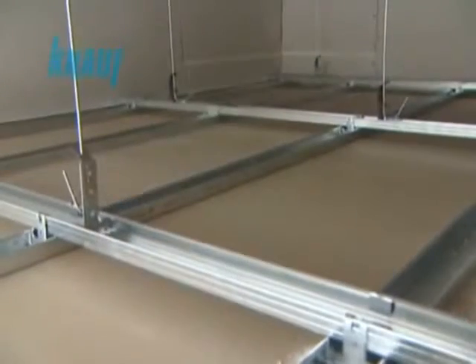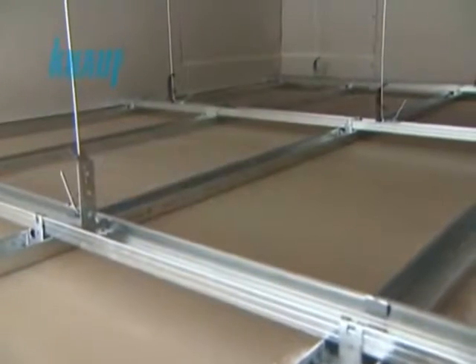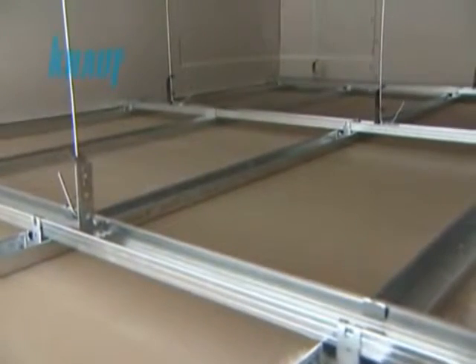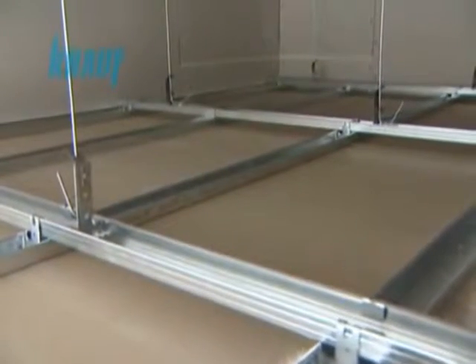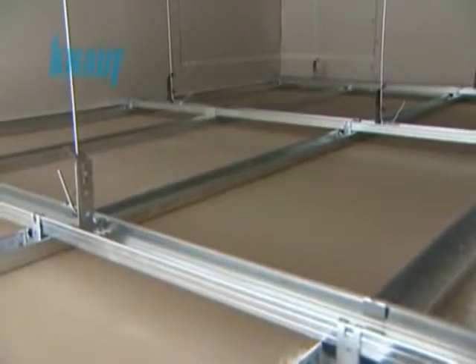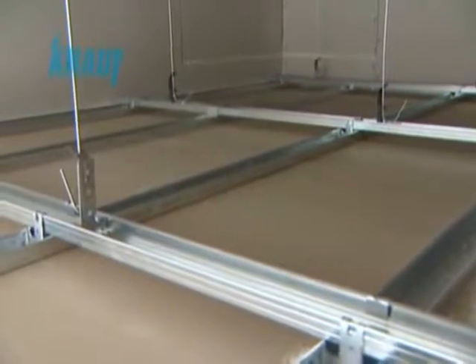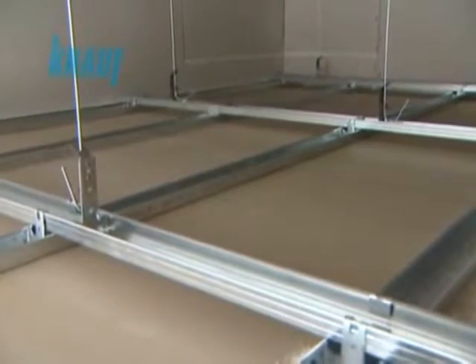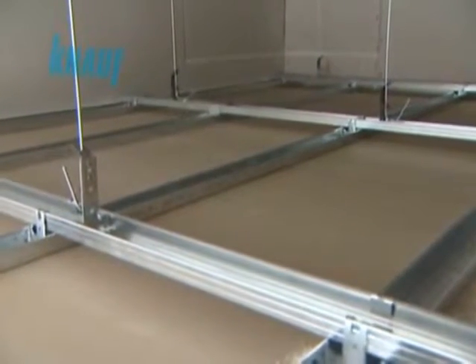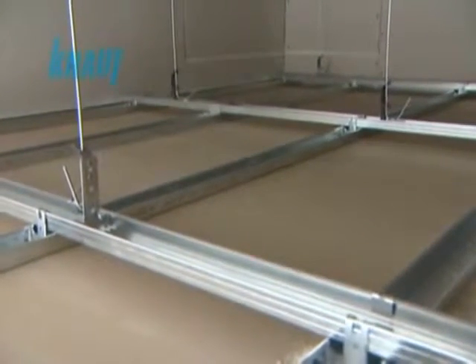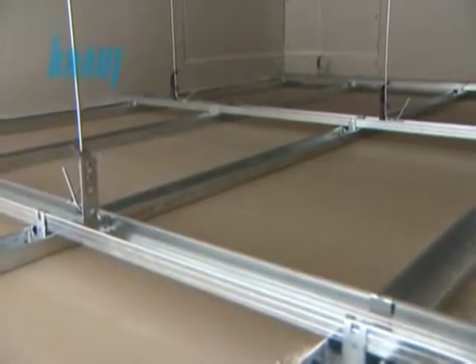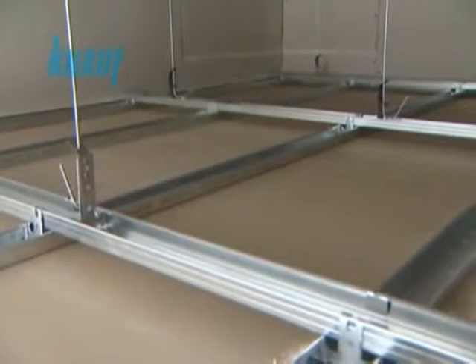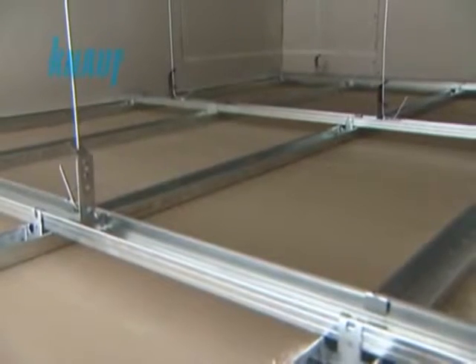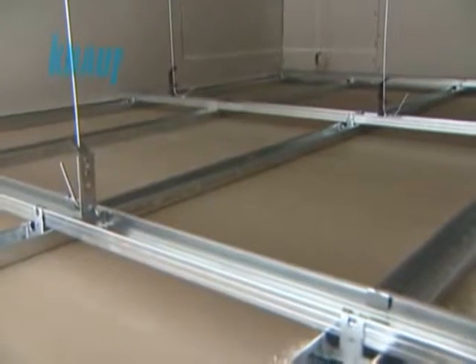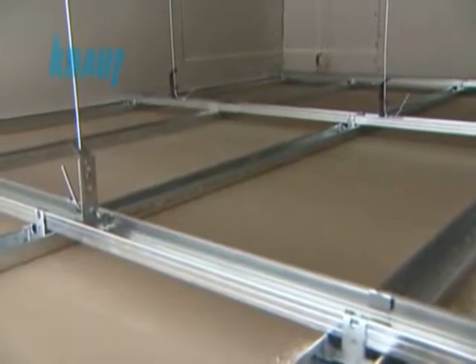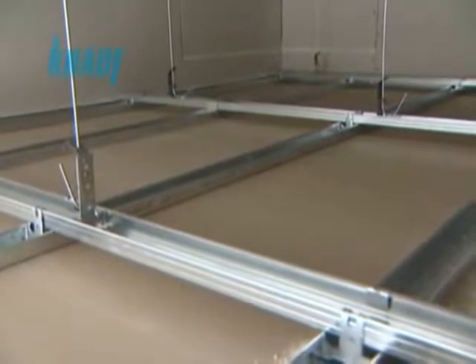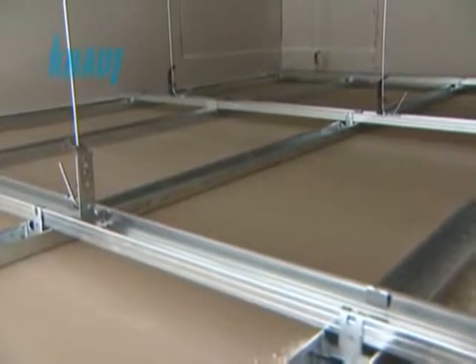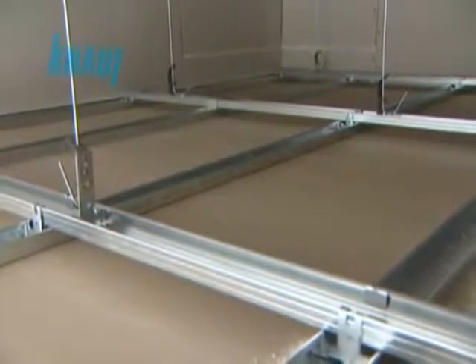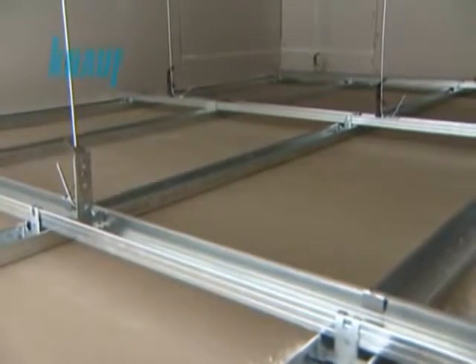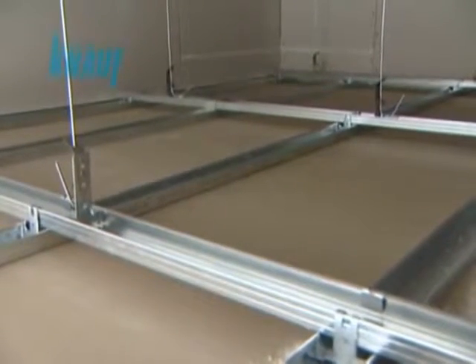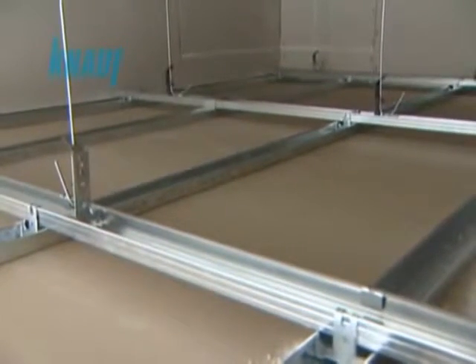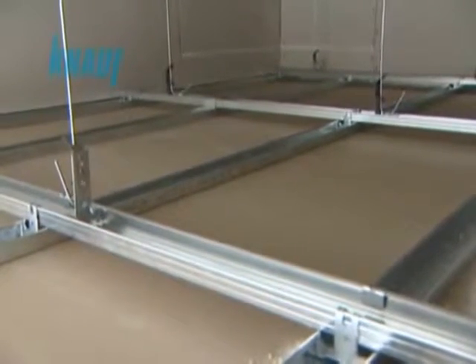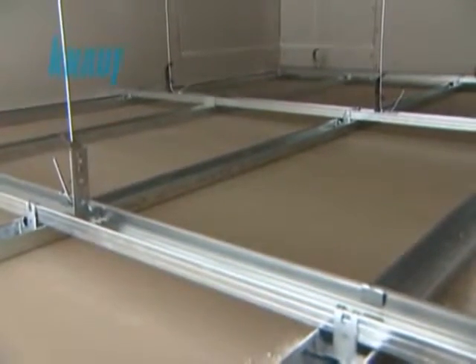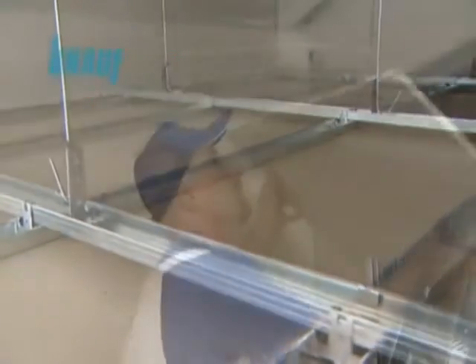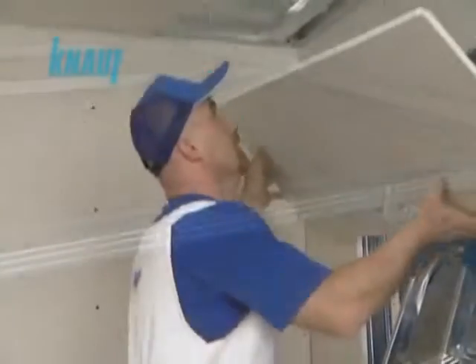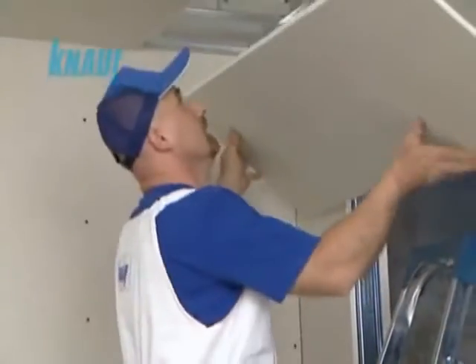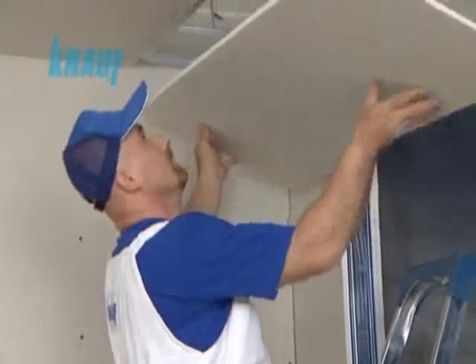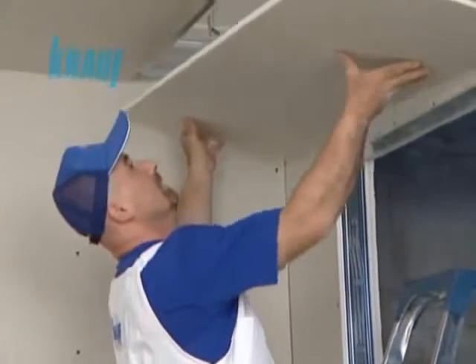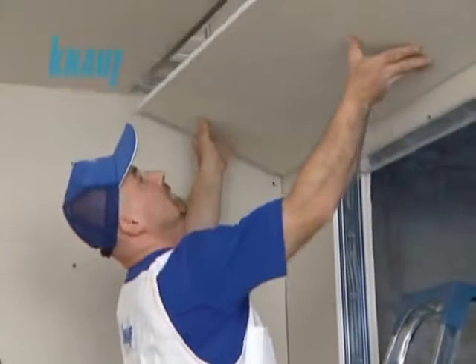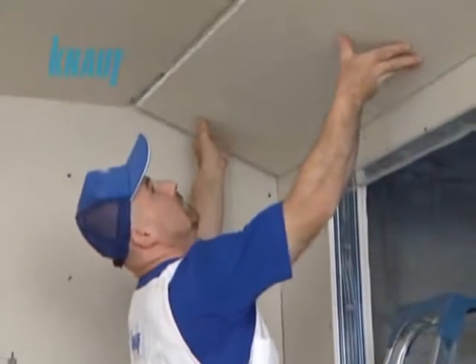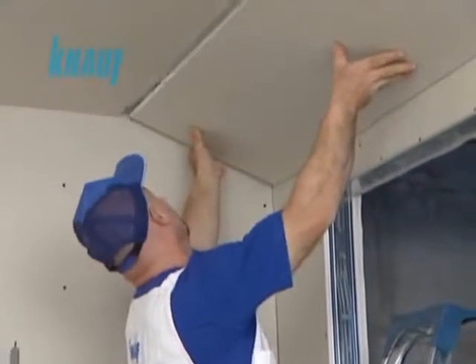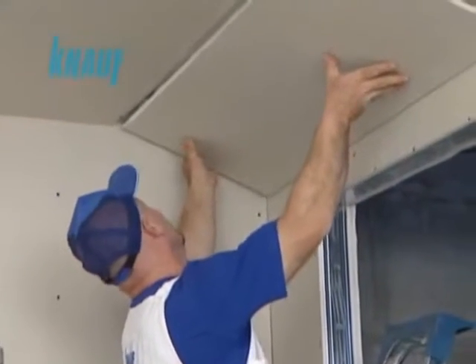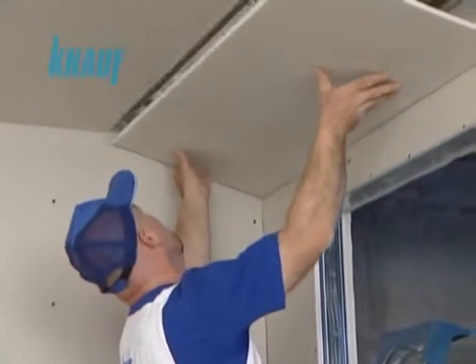Insulation materials such as rock wool, glass wool, or polystyrene can be laid on the suspended sealing system to increase the fire and sound rating of the overall sealing system.